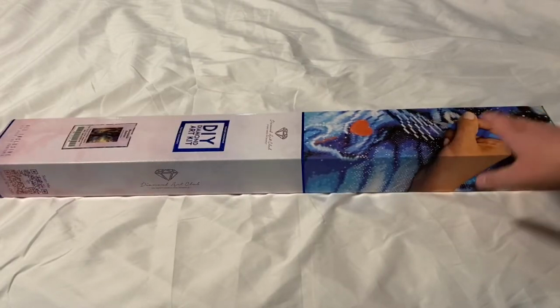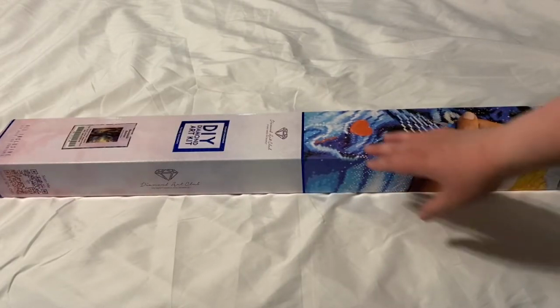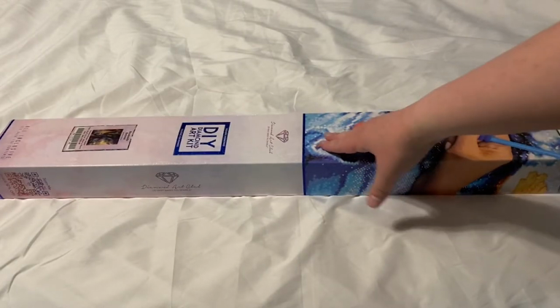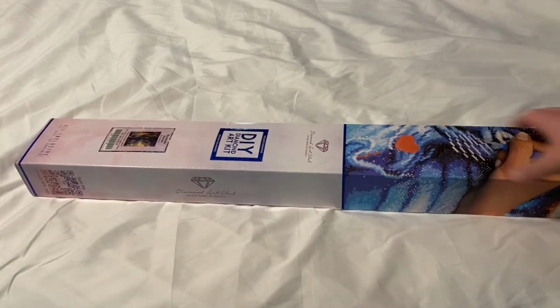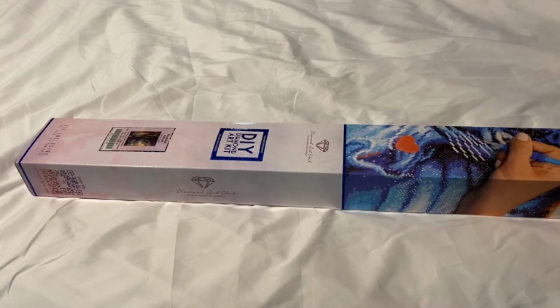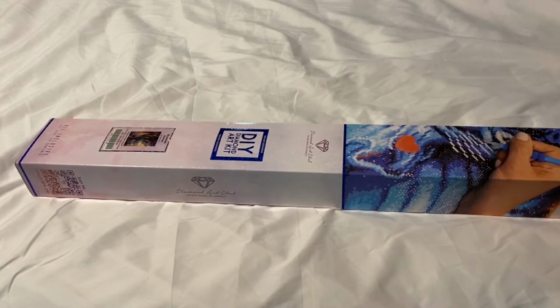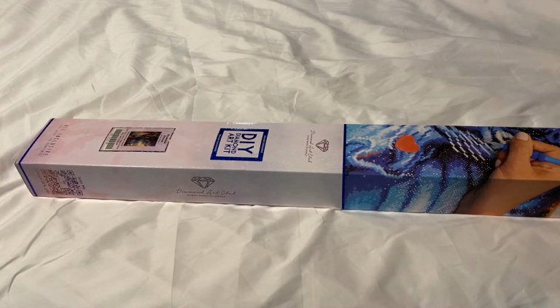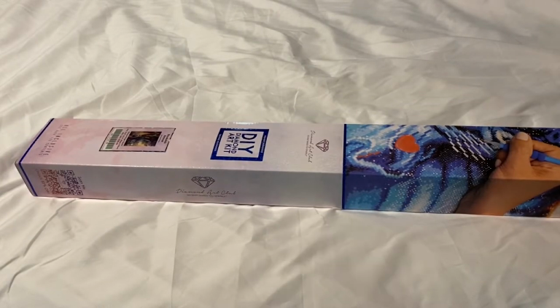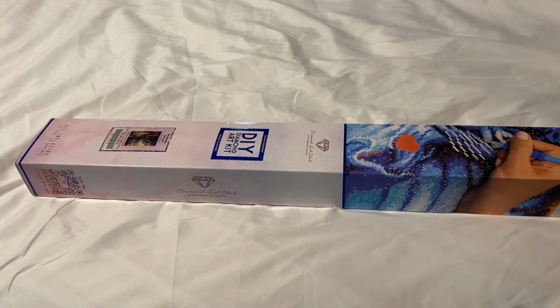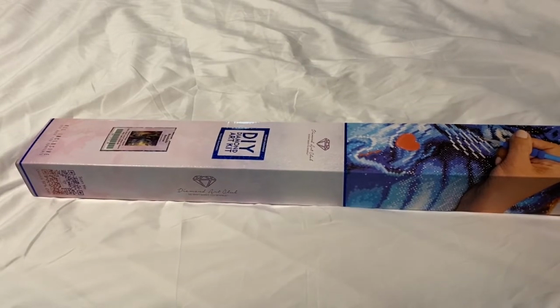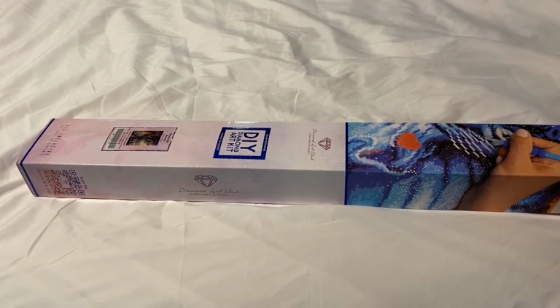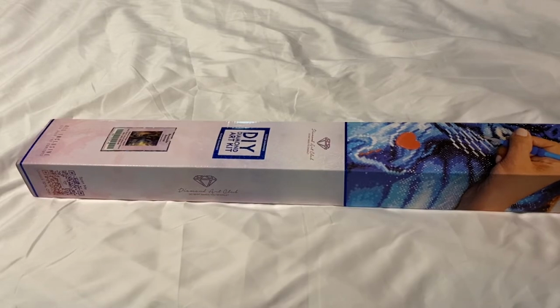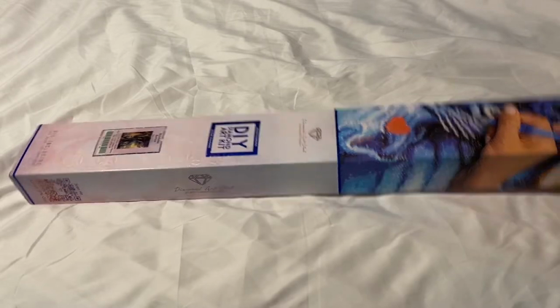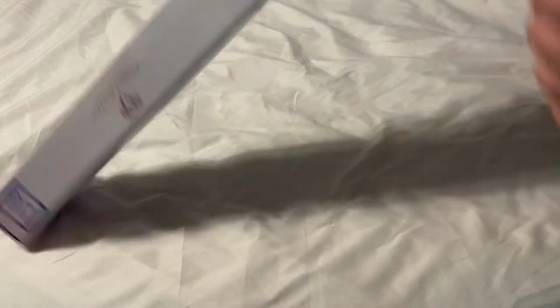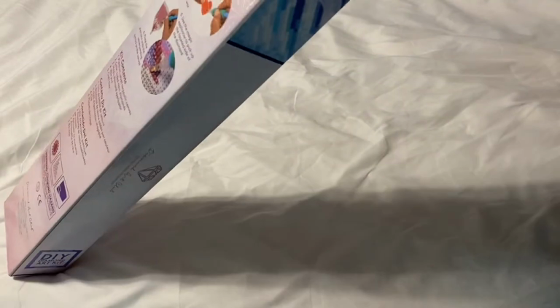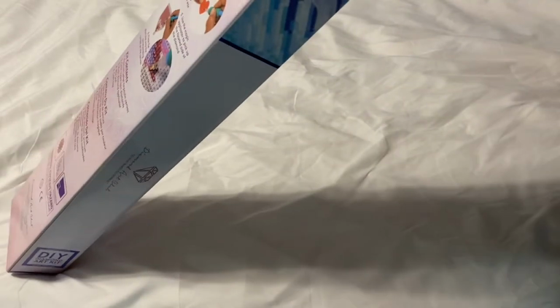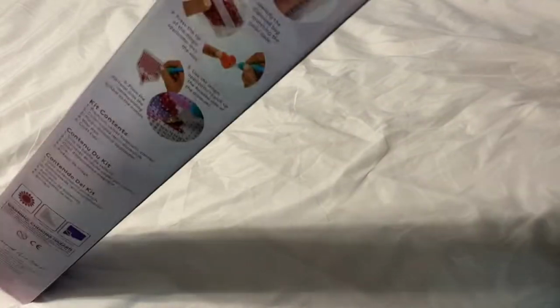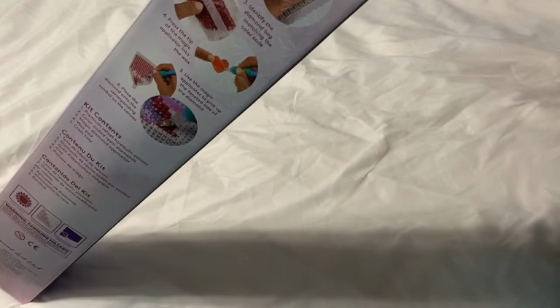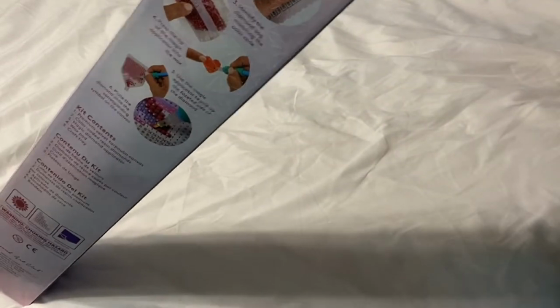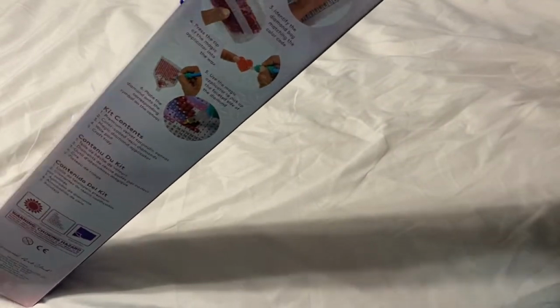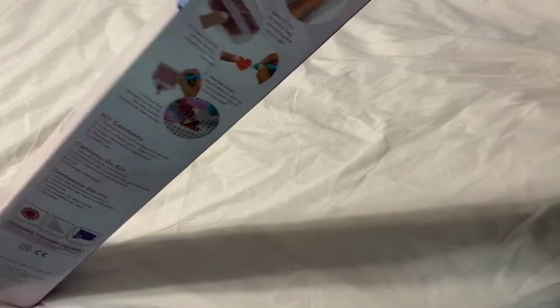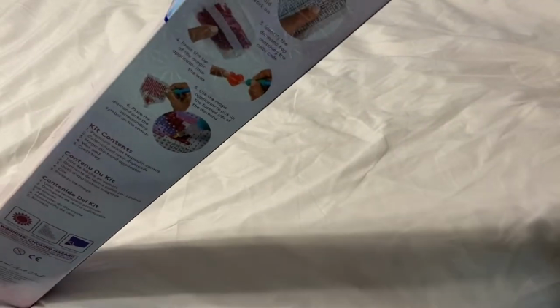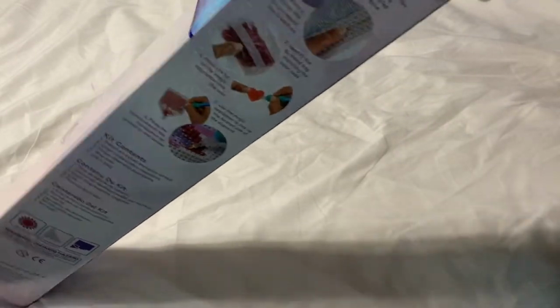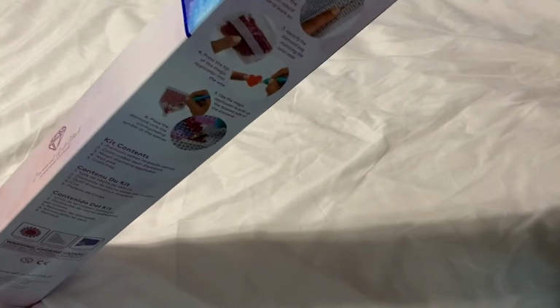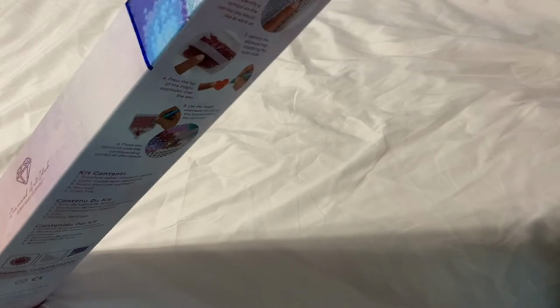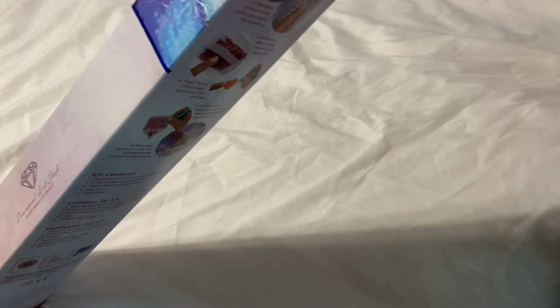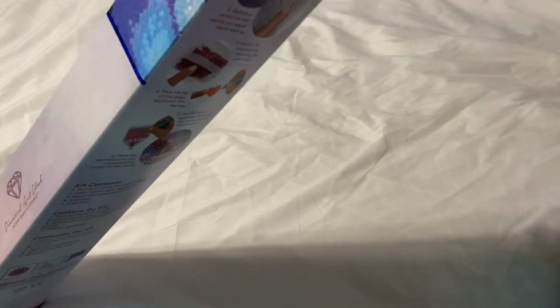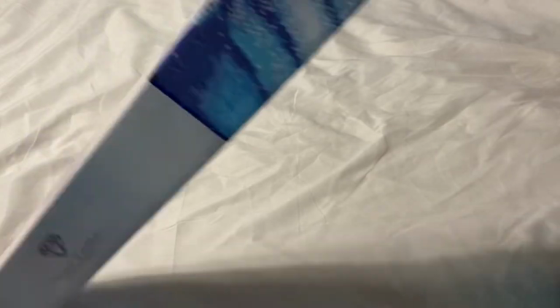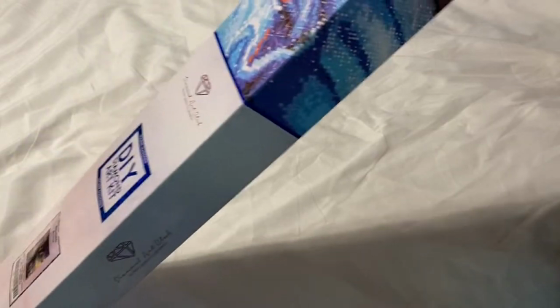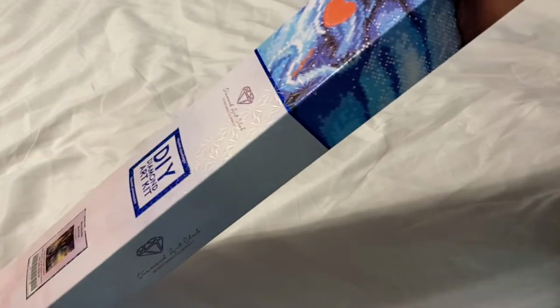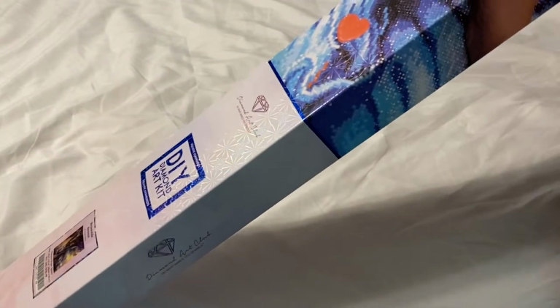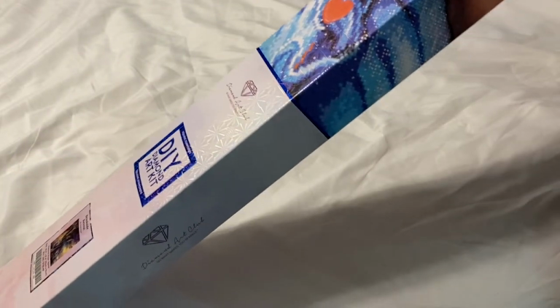The box is kind of bulged up, which makes me believe there's going to be a lot of diamonds in this one. This is going to be the next kit I start on.